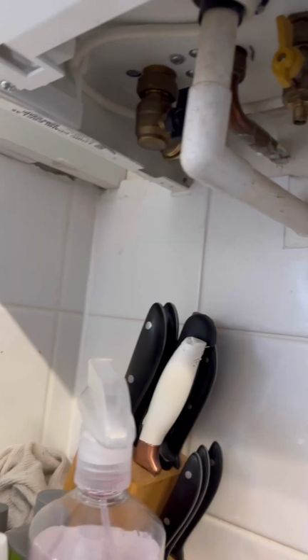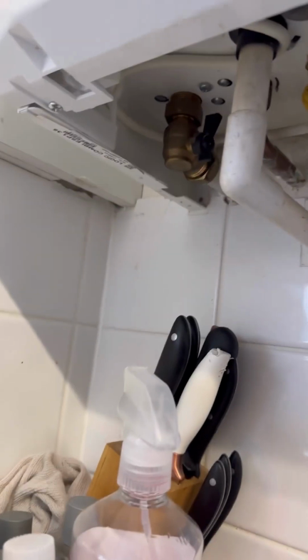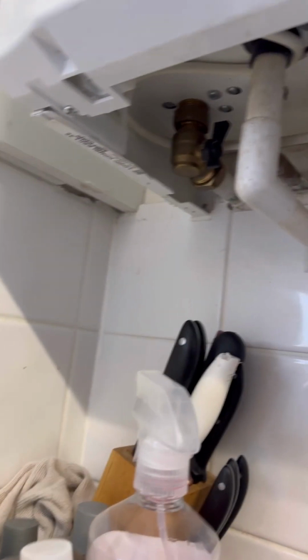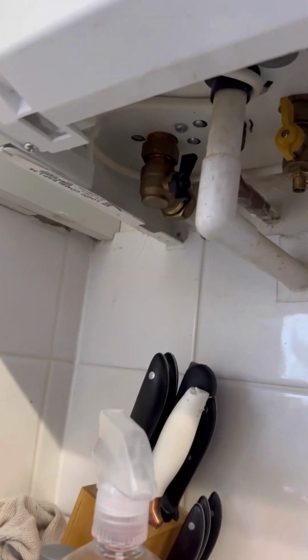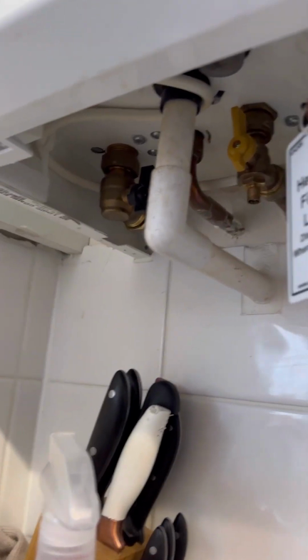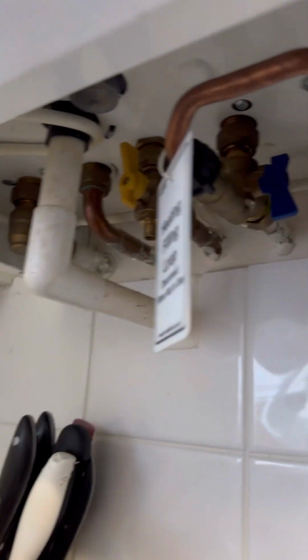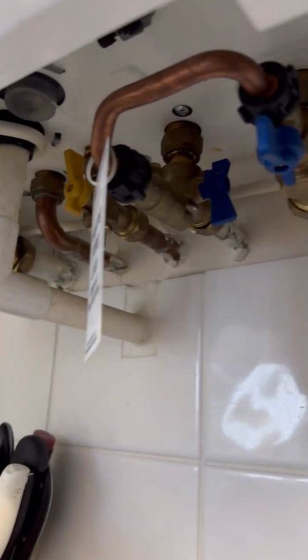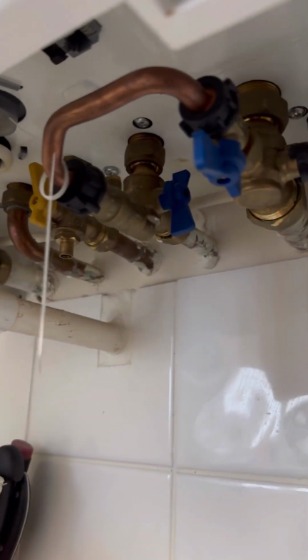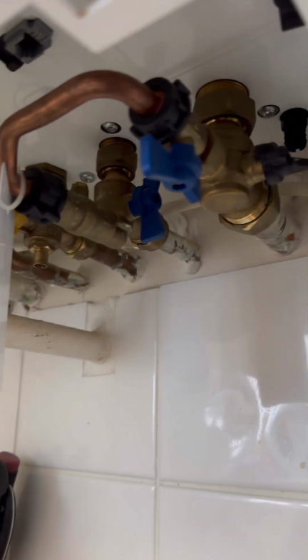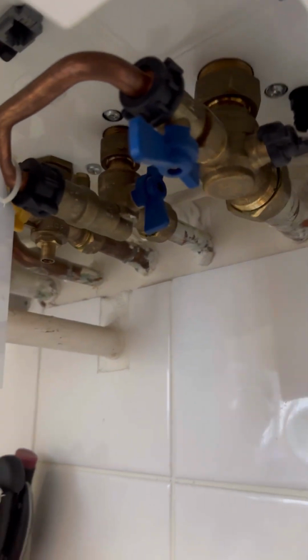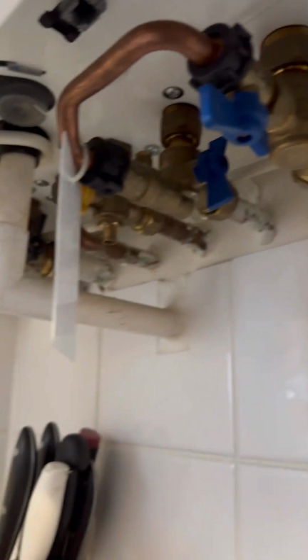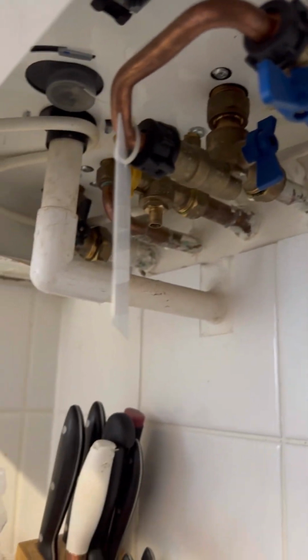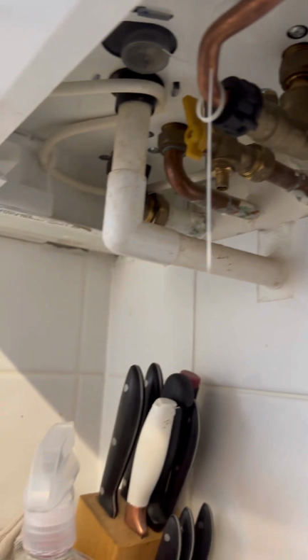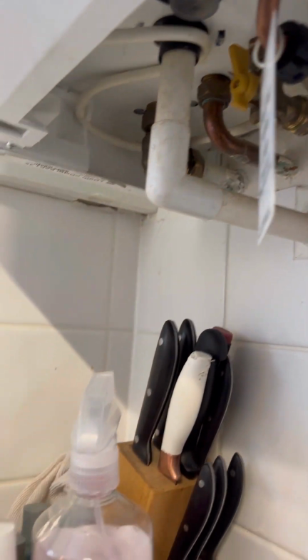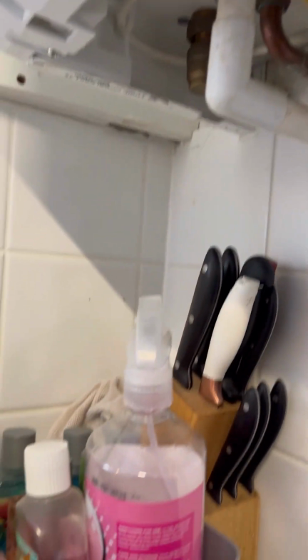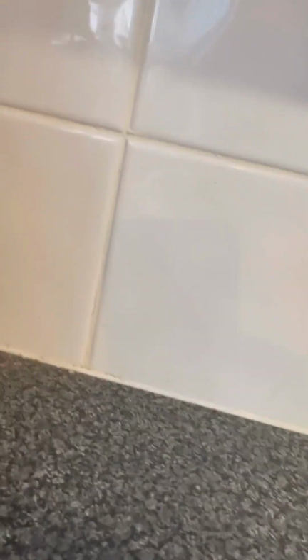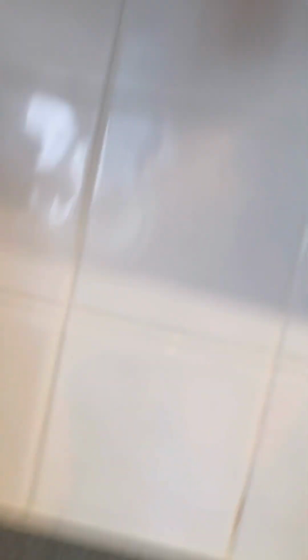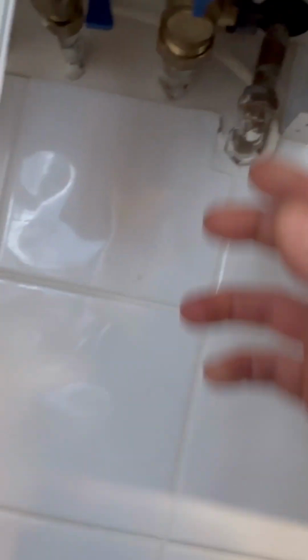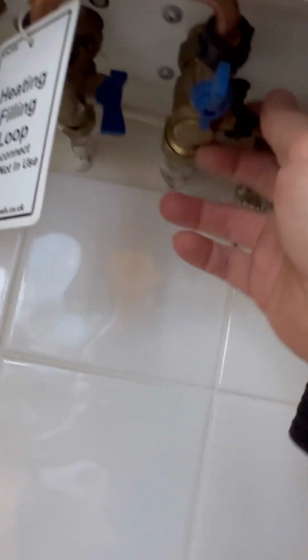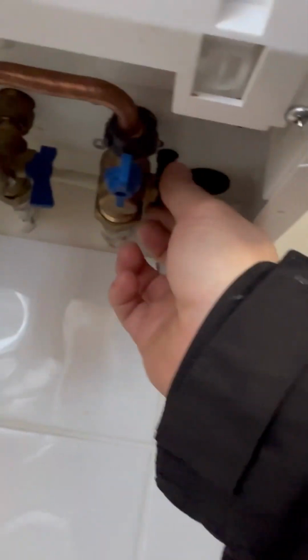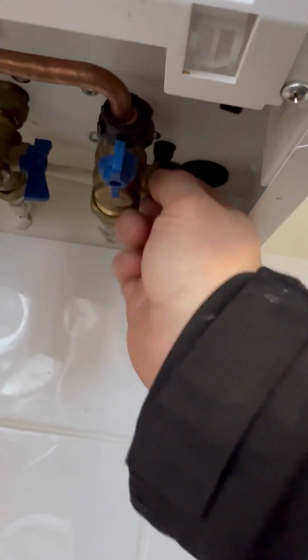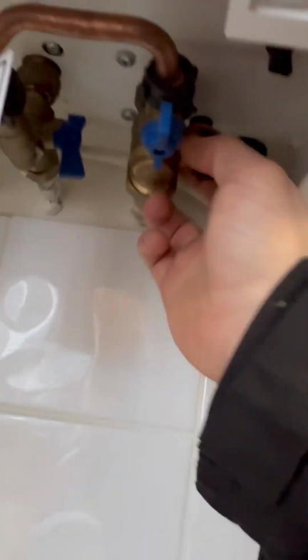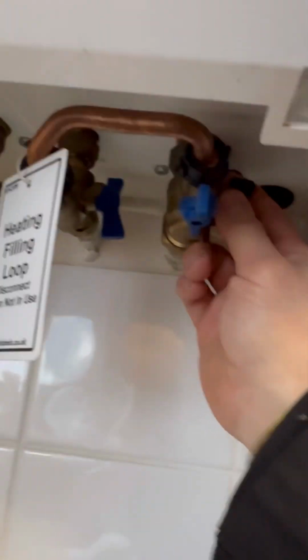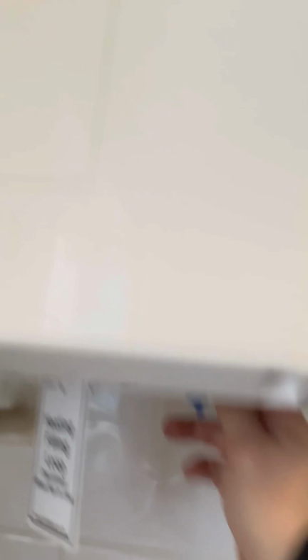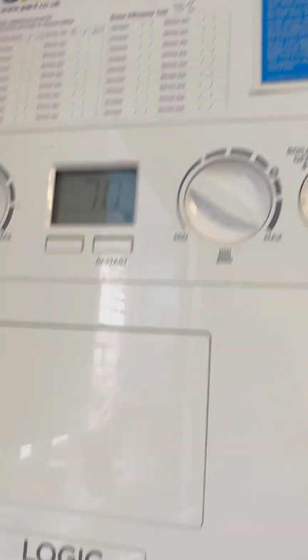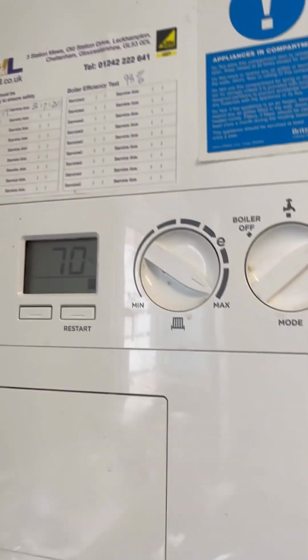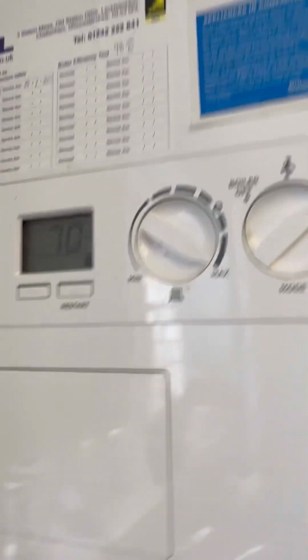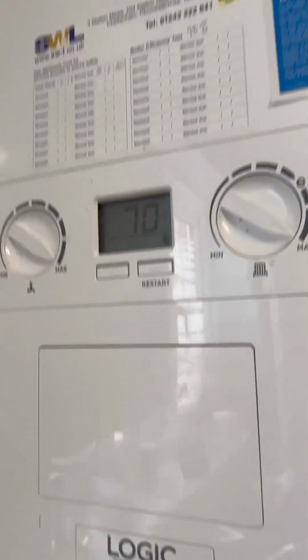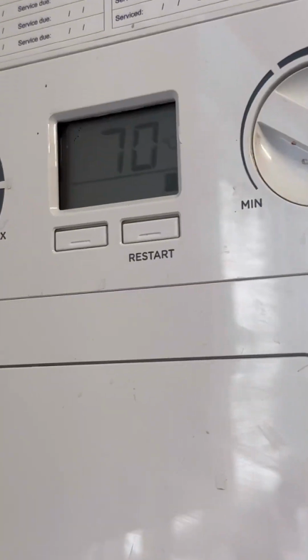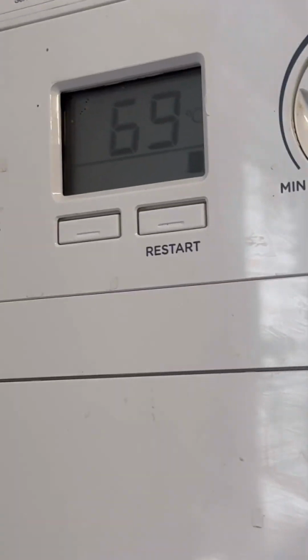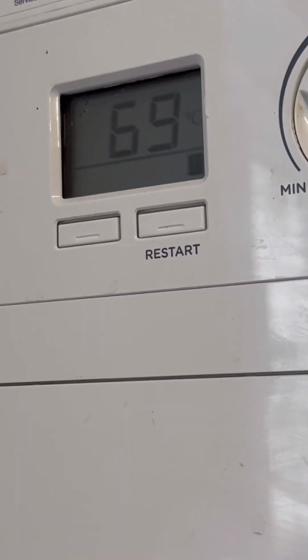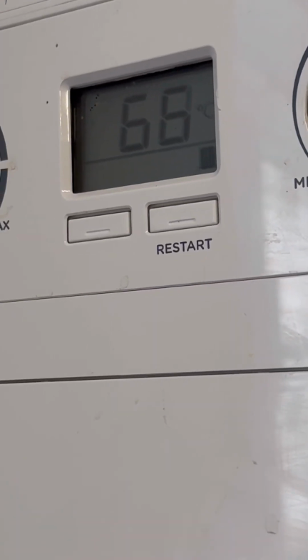And then it dawned on me - the customer said the radiators downstairs weren't getting hot so they thought it was a pressure problem. They said they topped up the pressure. Obviously they hadn't turned that return back on. Common thing on the Ideals. Now it starts circulating.